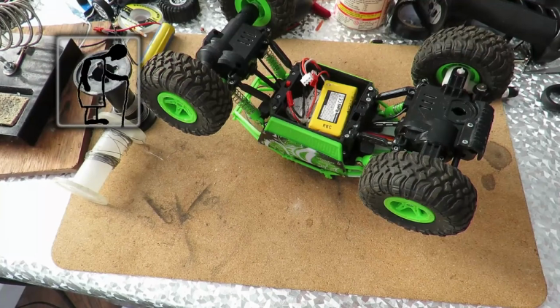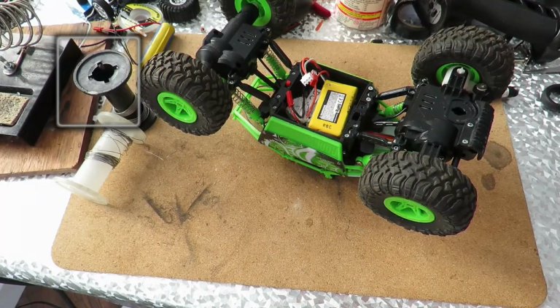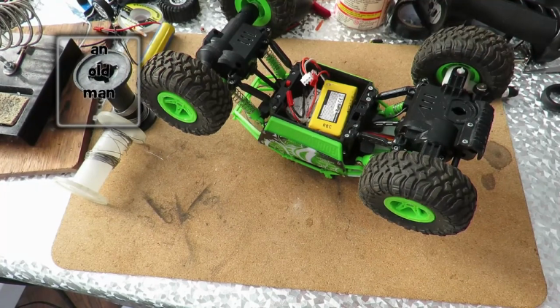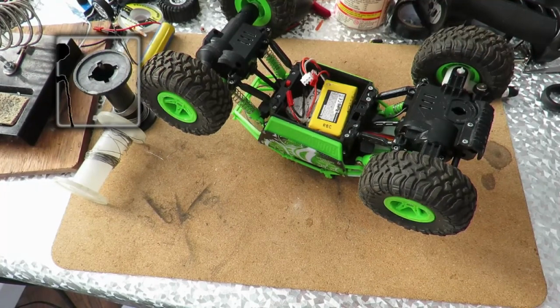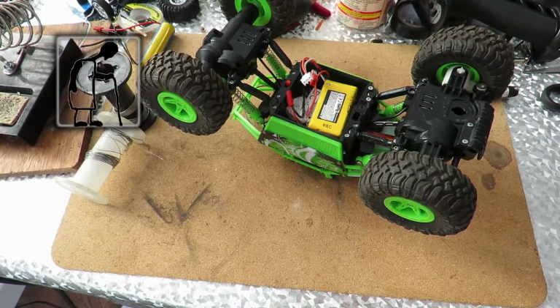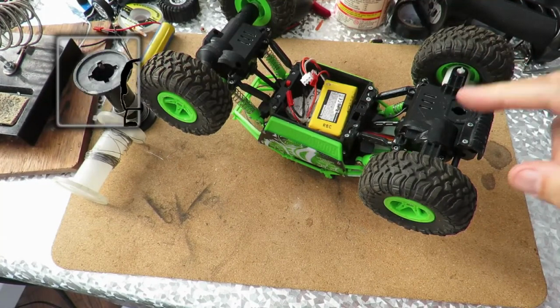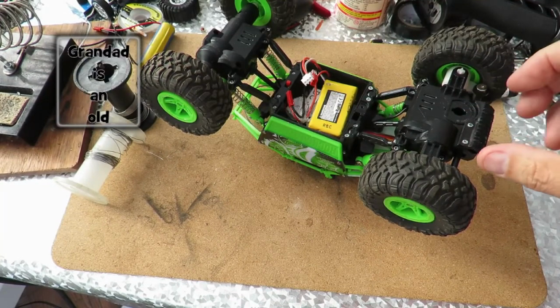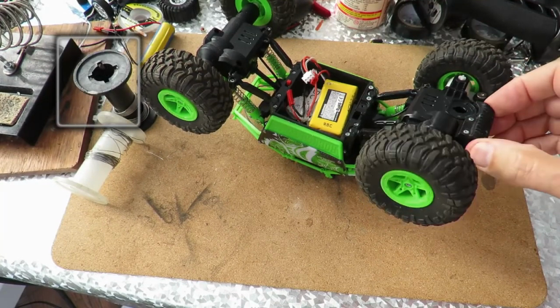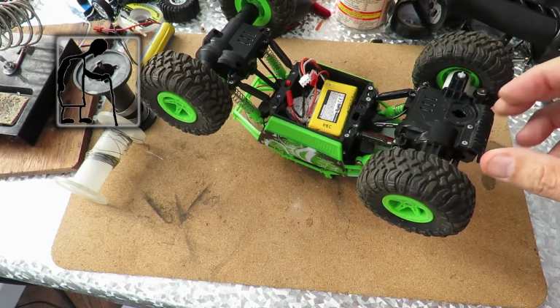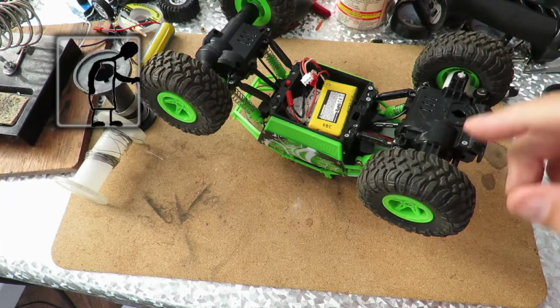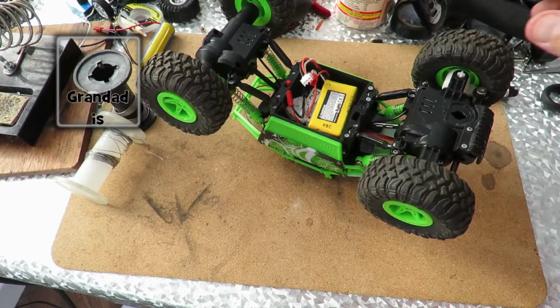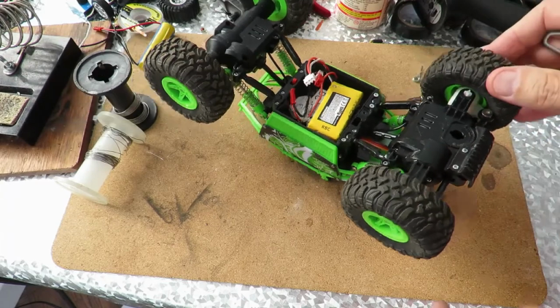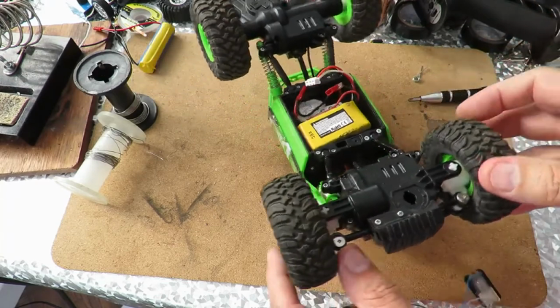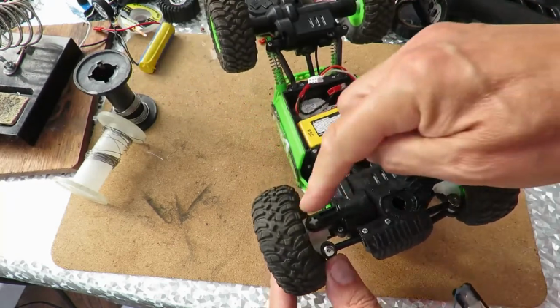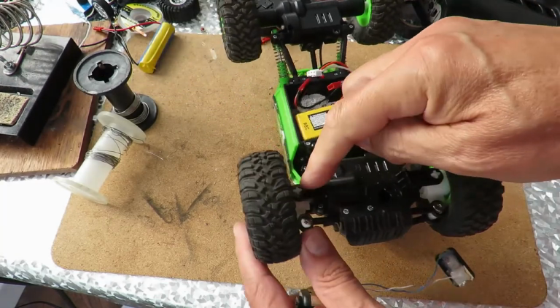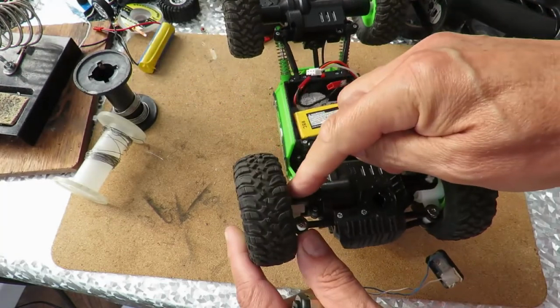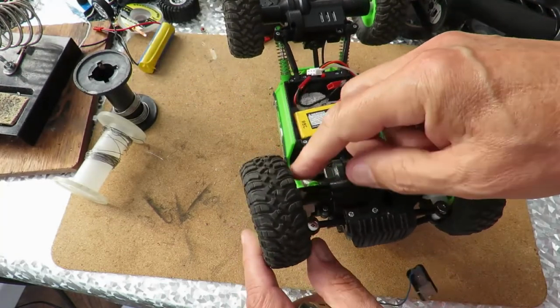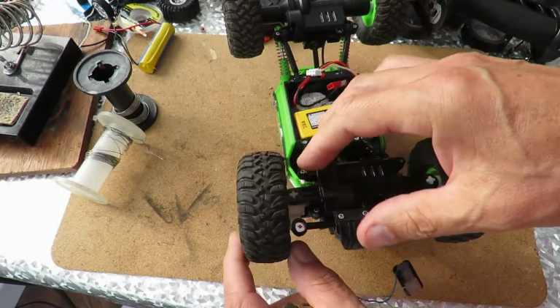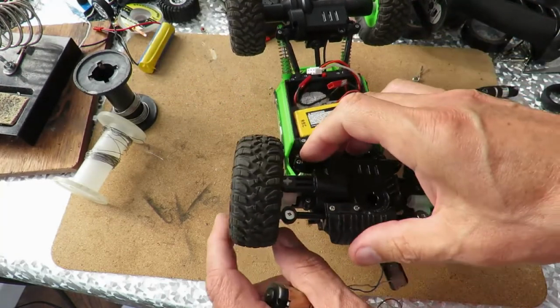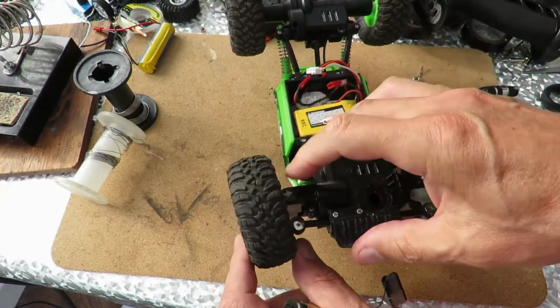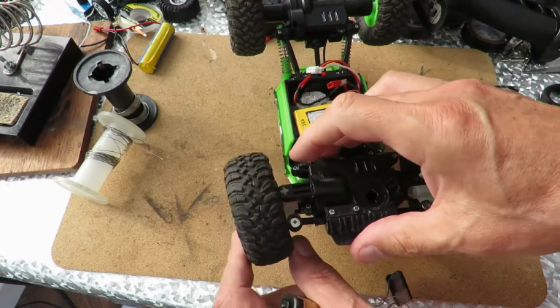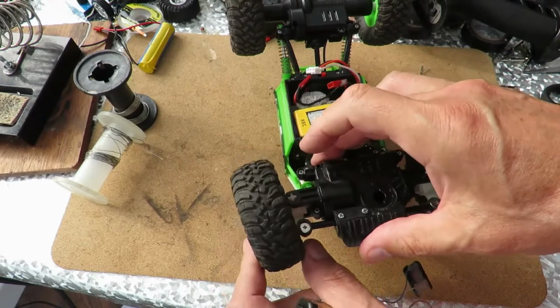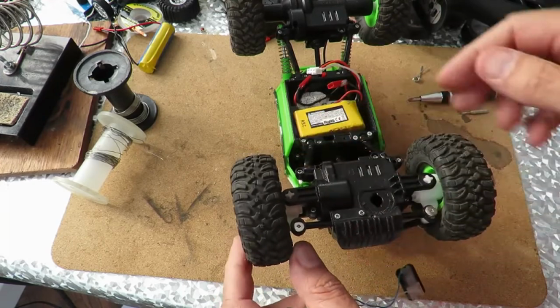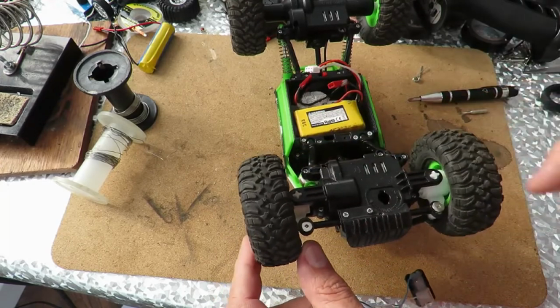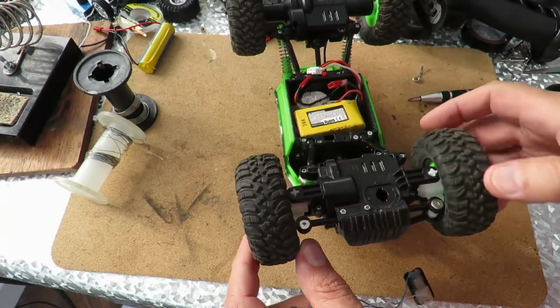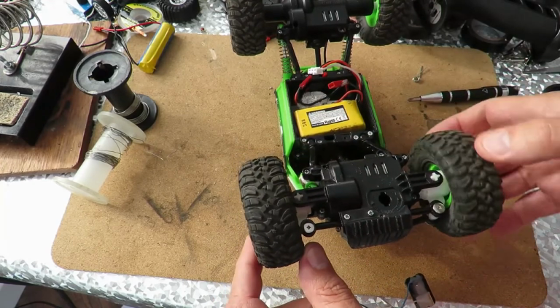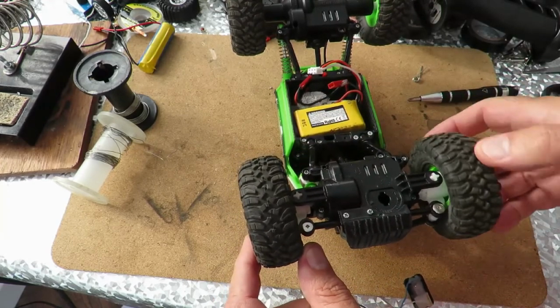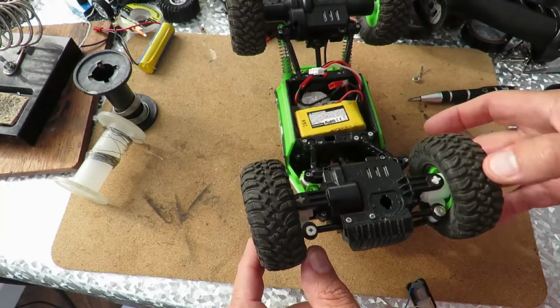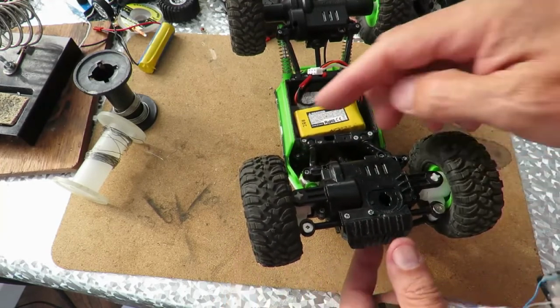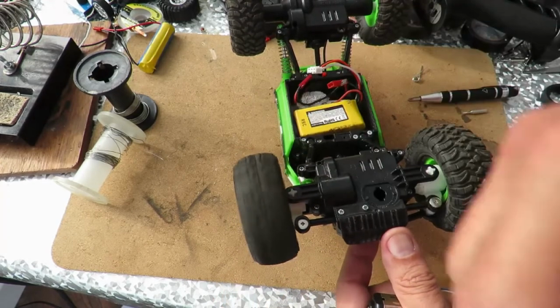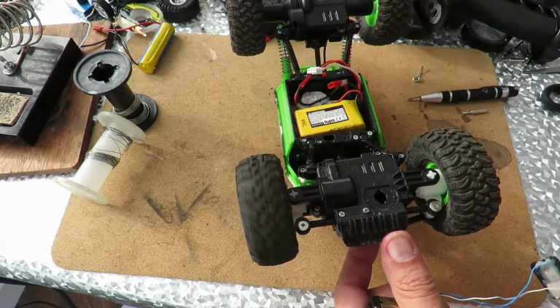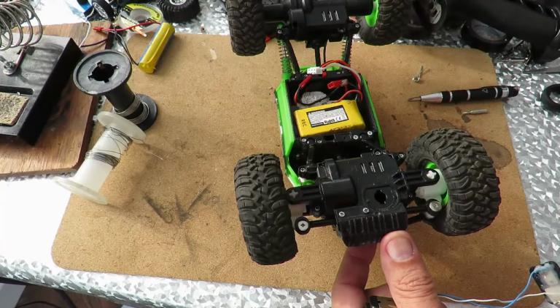We'll call this part two because I've taken the front end apart and we've established which bit is broken in the universal joint or coupling, so that one wheel is still connected to the motor and the other one isn't.